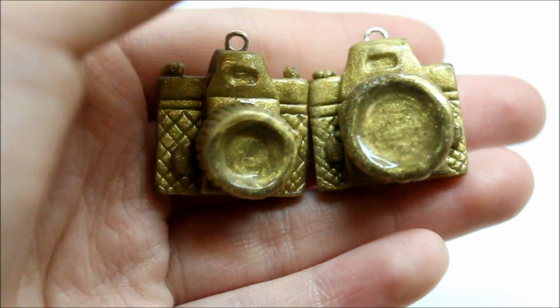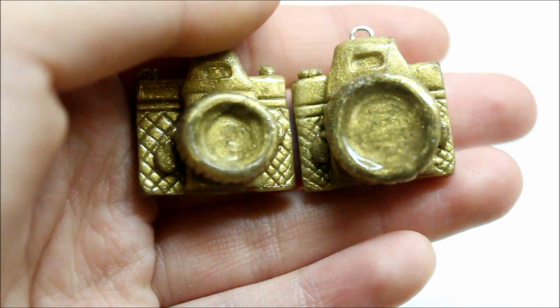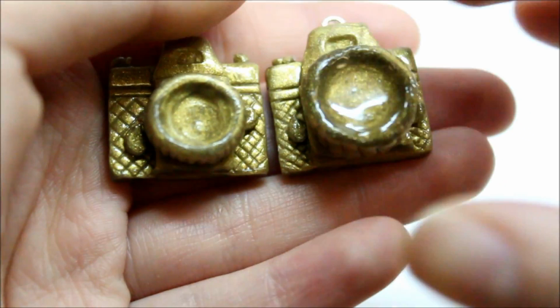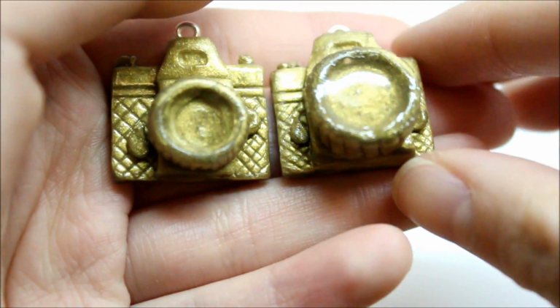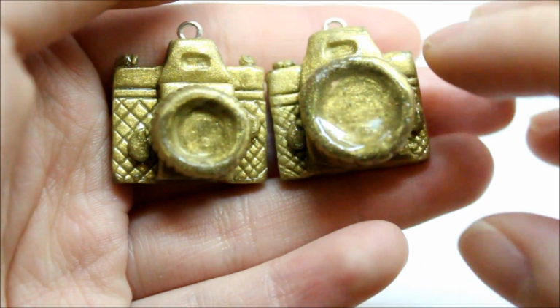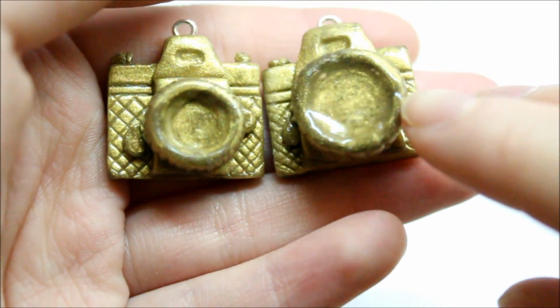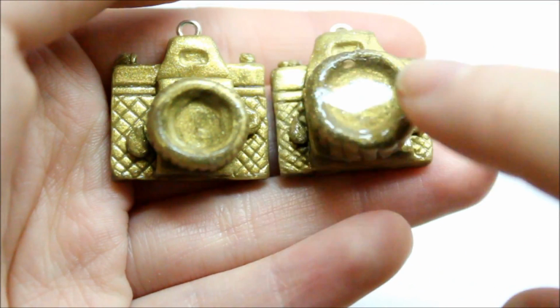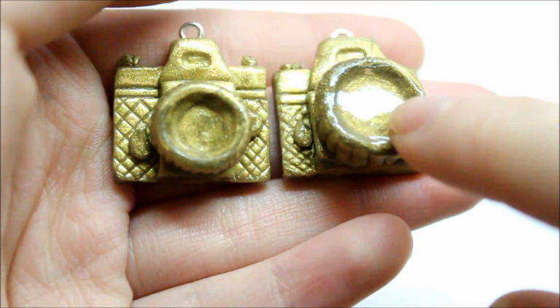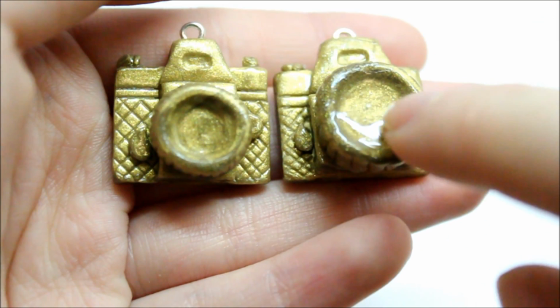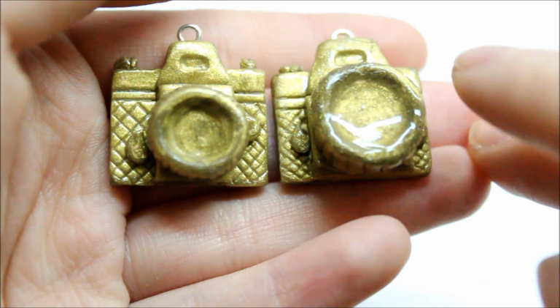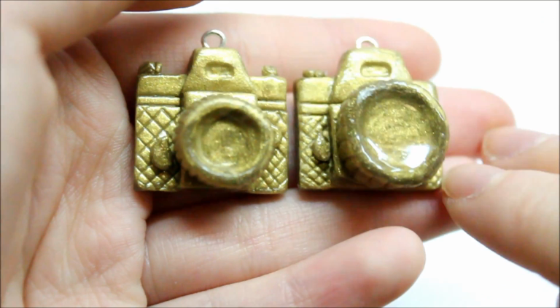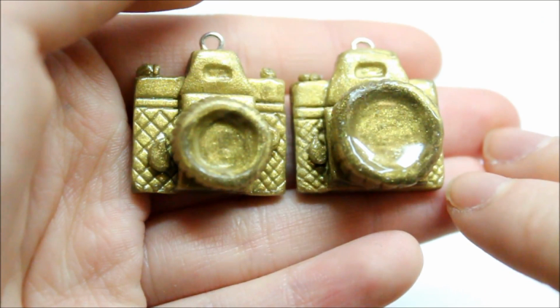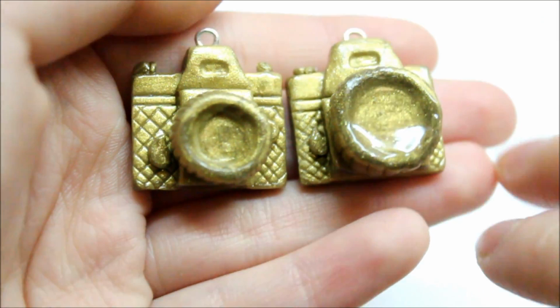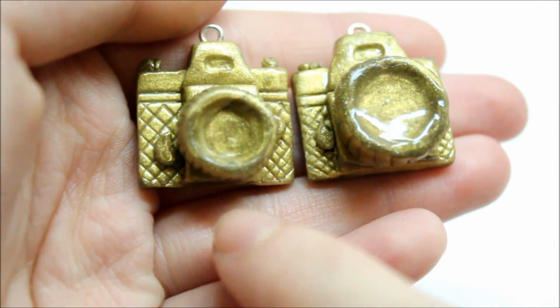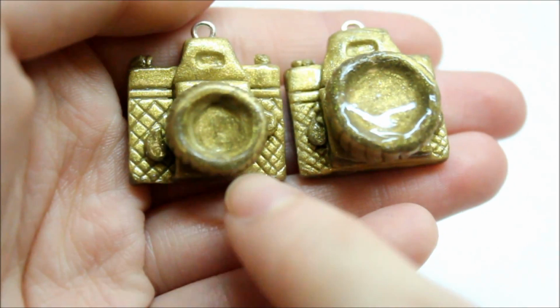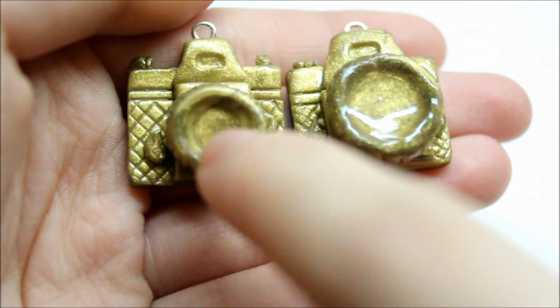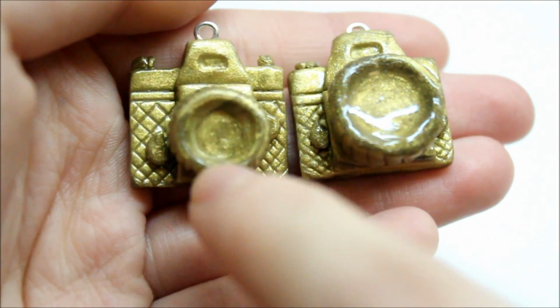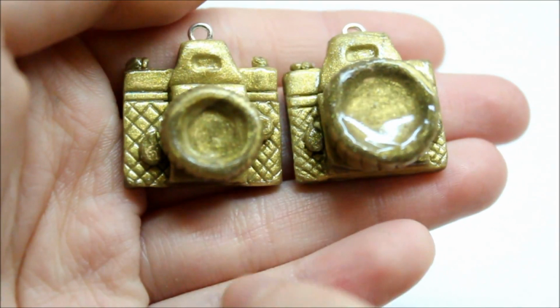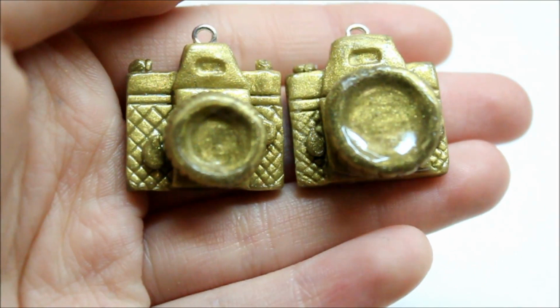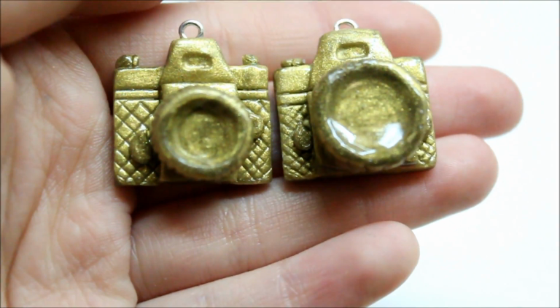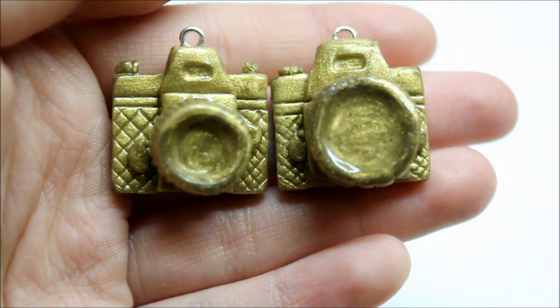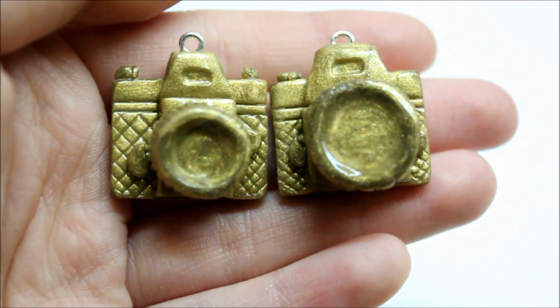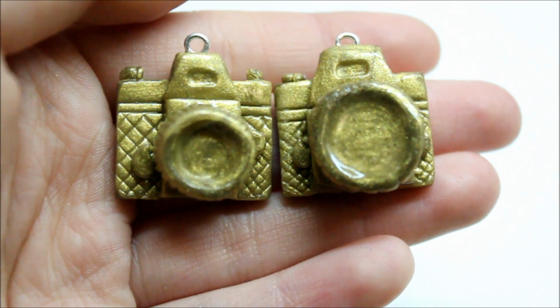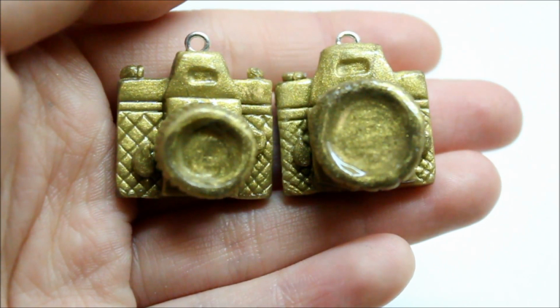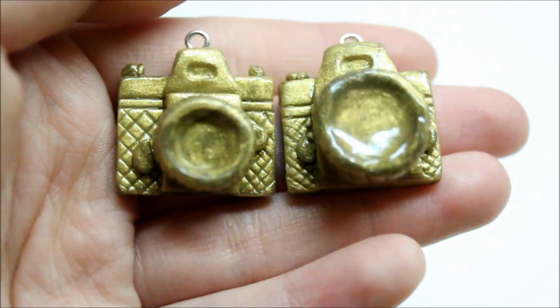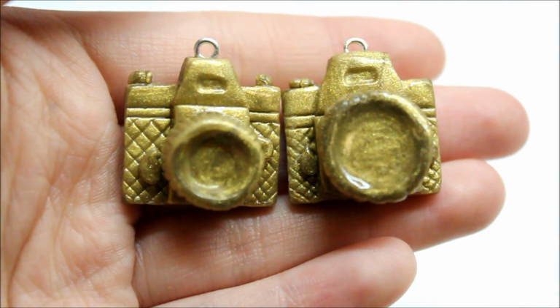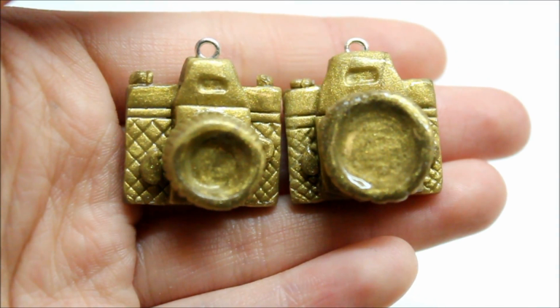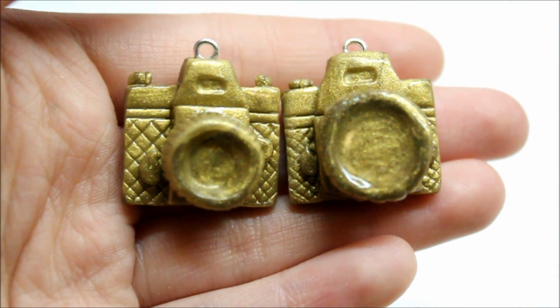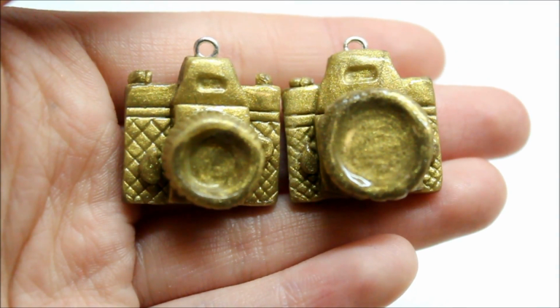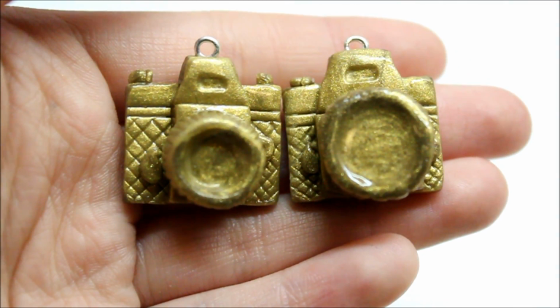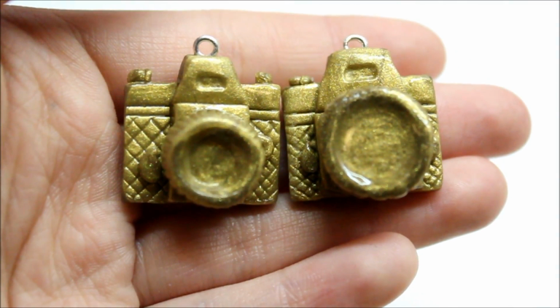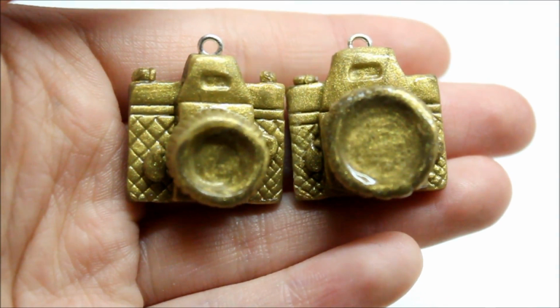The first two charms are tutorial charms. I put an extra little bit of glaze in the lens here, and I also got a good tip to put a photo in the lens before putting the glaze in, so it's kind of like you captured a picture. If you want to see how to make this charm, I'm gonna put a tutorial in the description box below.